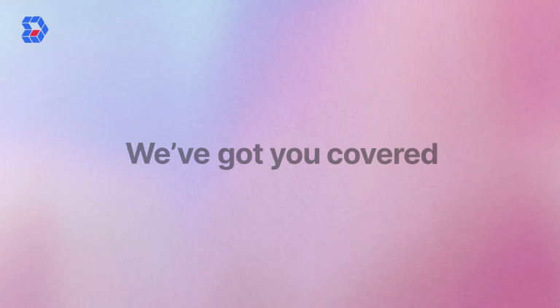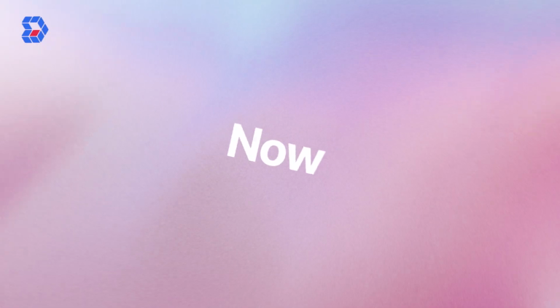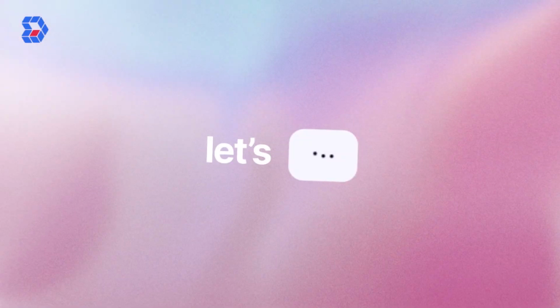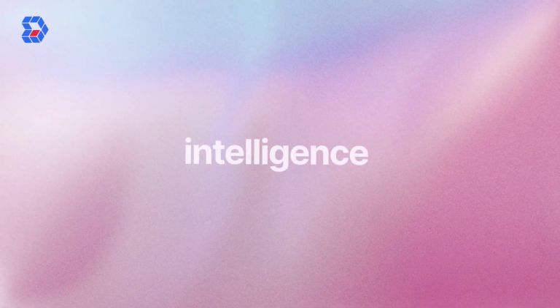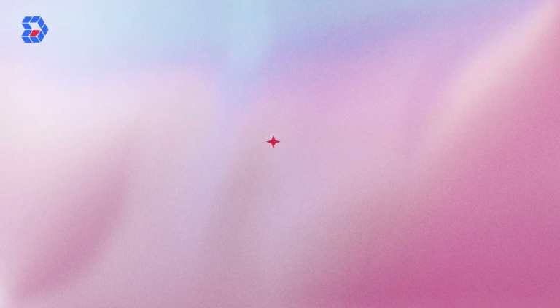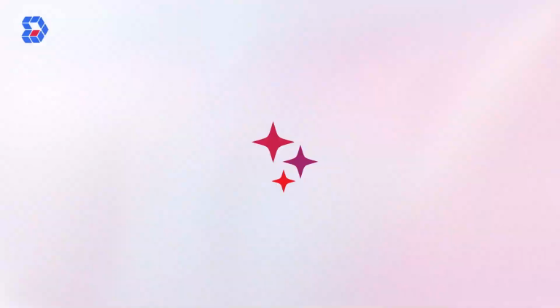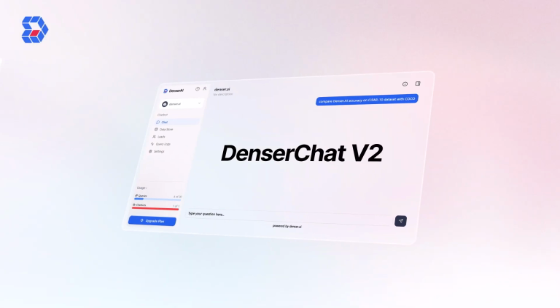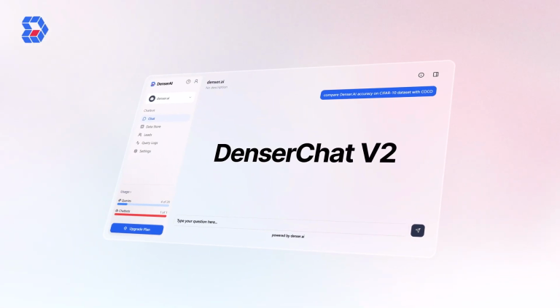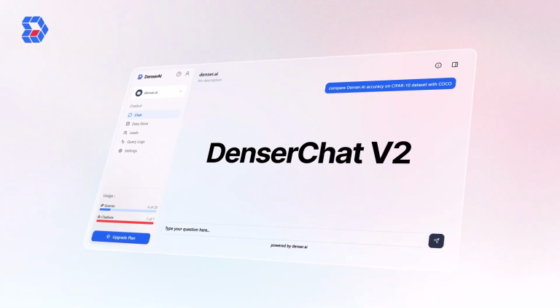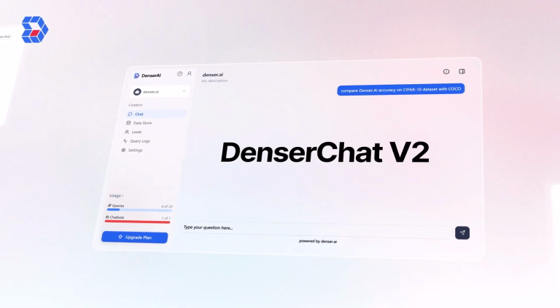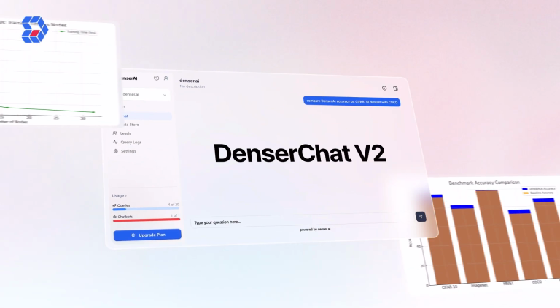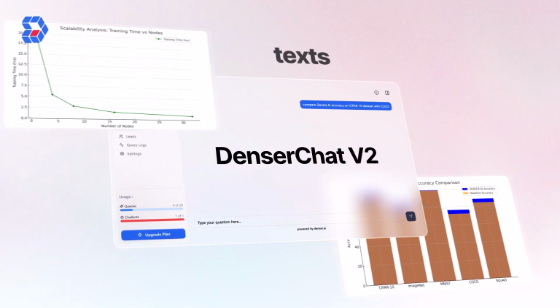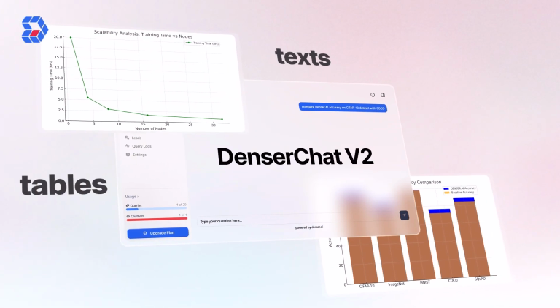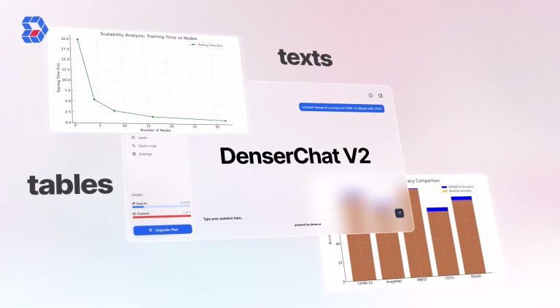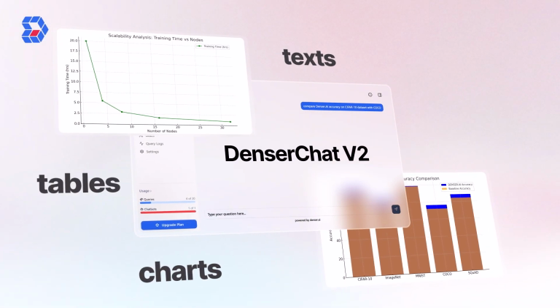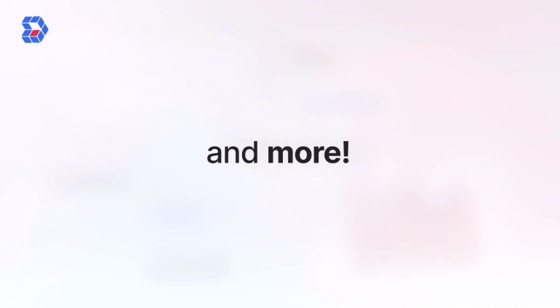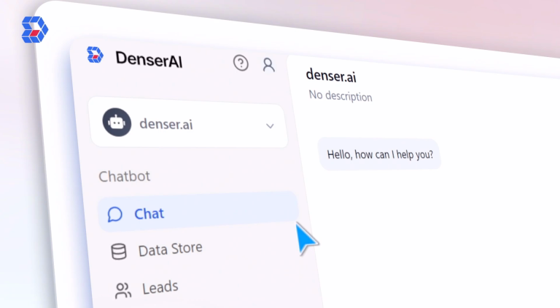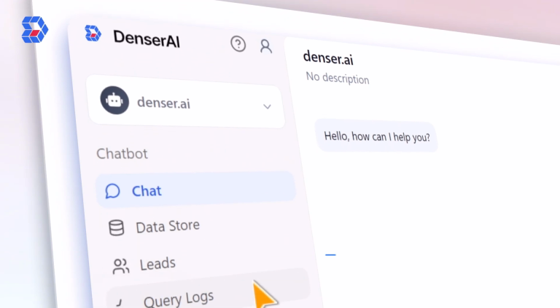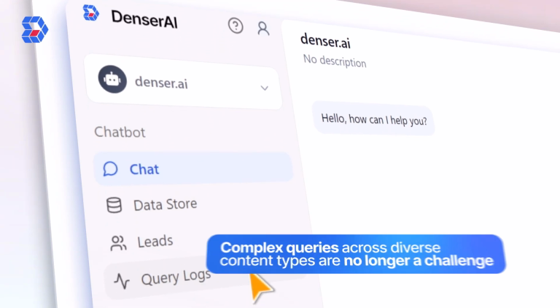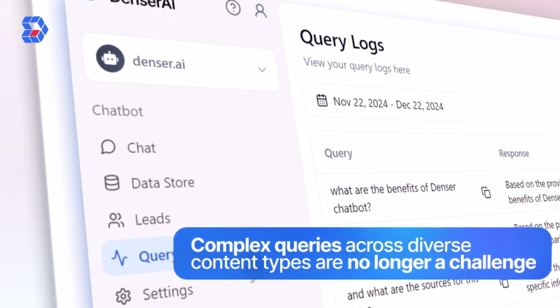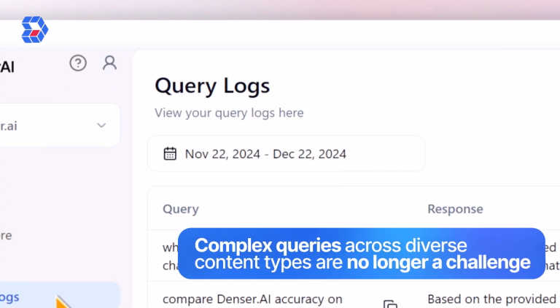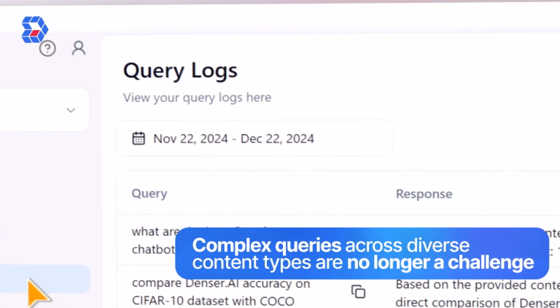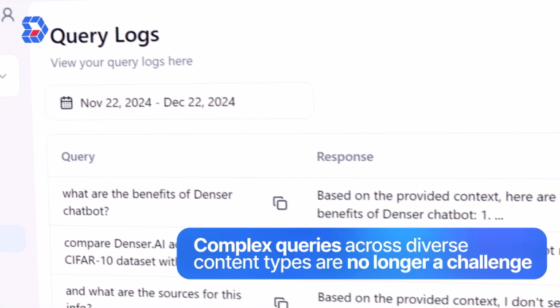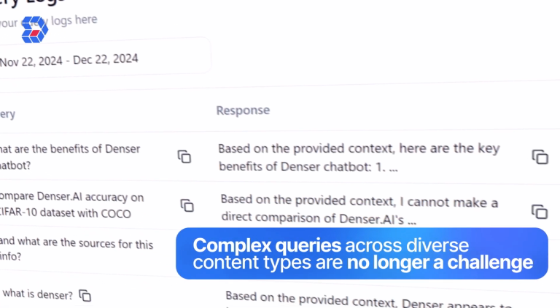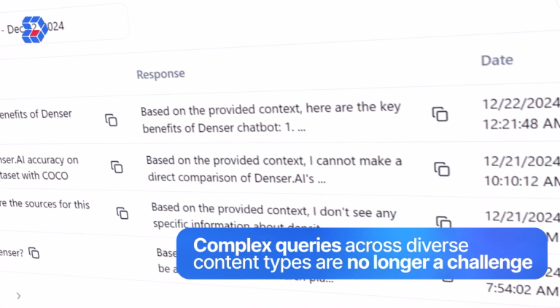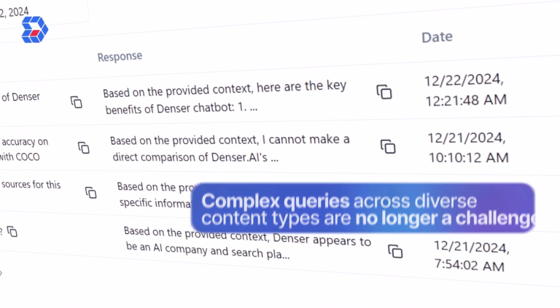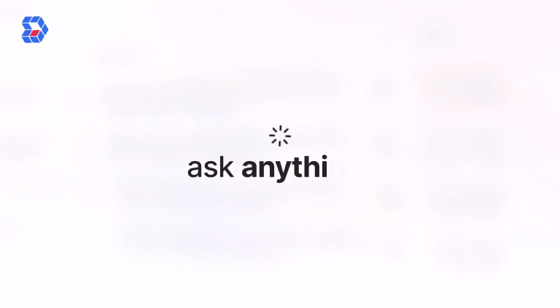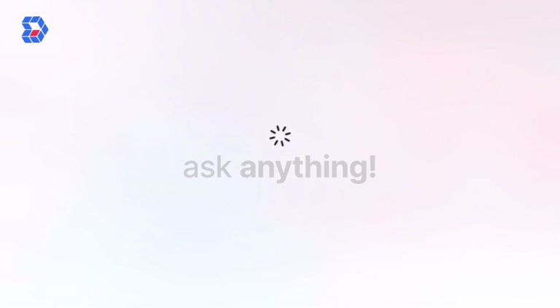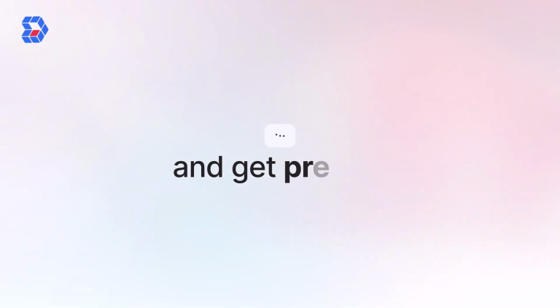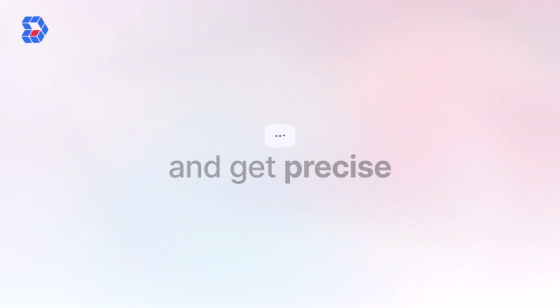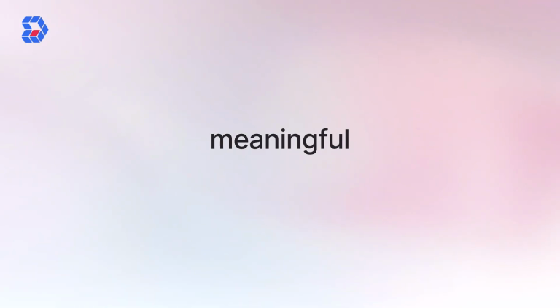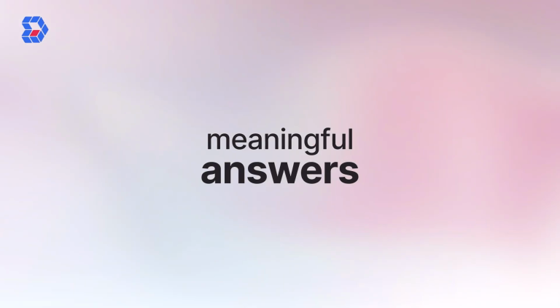Now, let's talk intelligence. Denser Chat V2 accurately understands text, tables, charts, and more. Complex queries across diverse content types are no longer a challenge. Ask anything and get precise, meaningful answers.